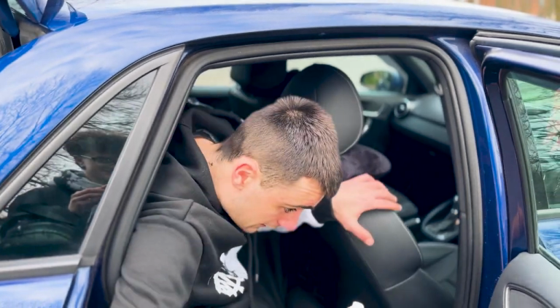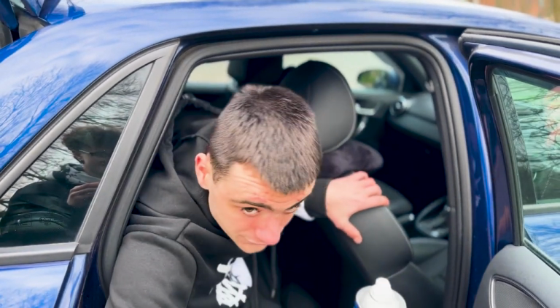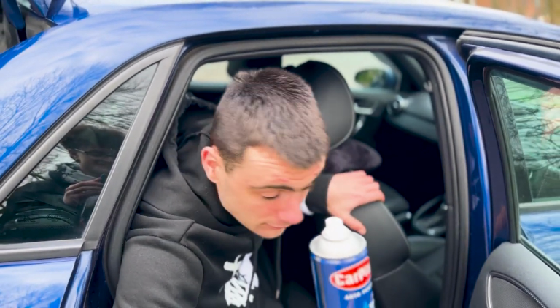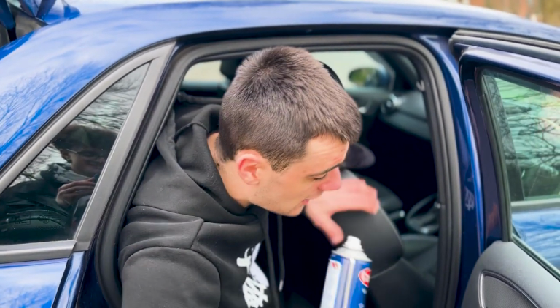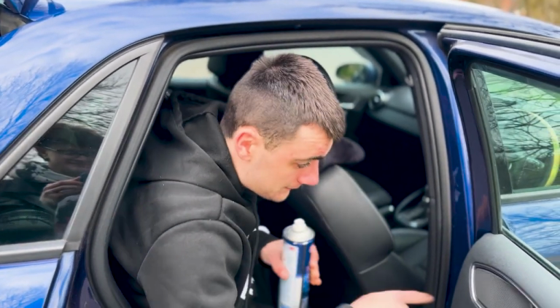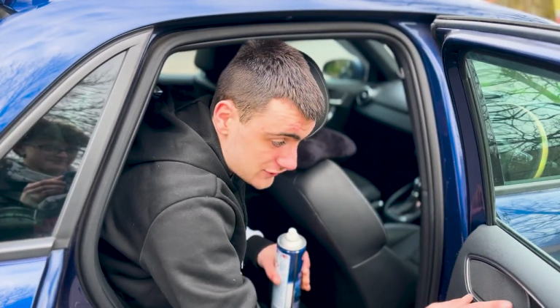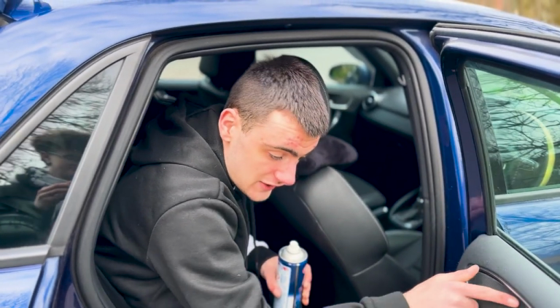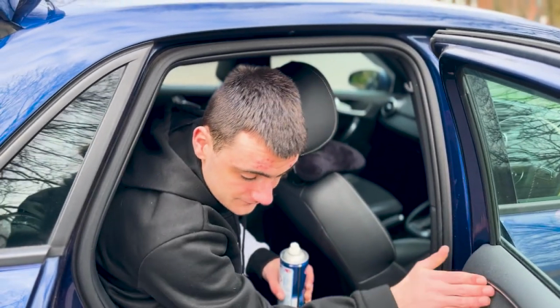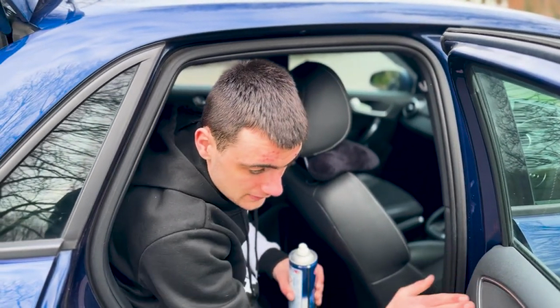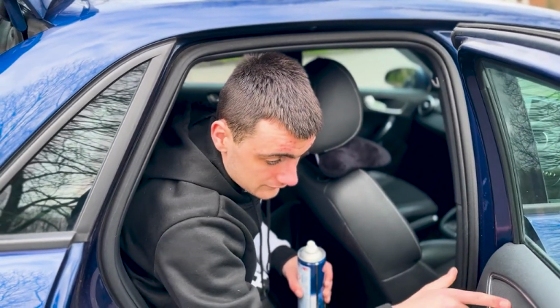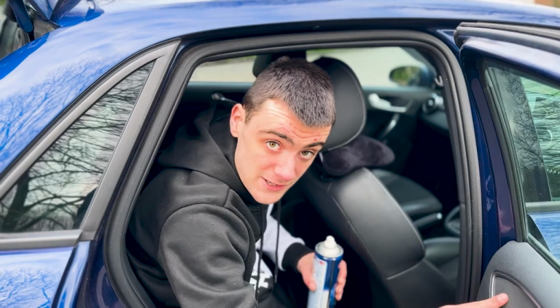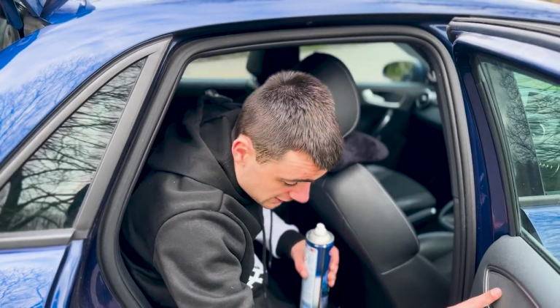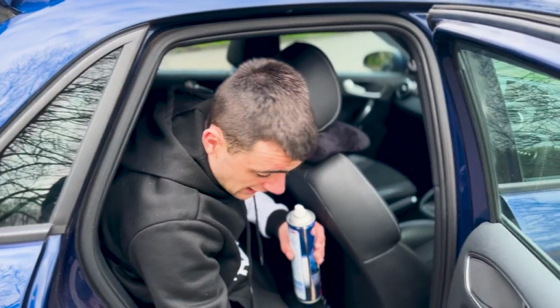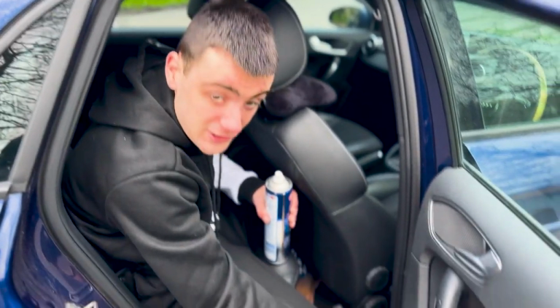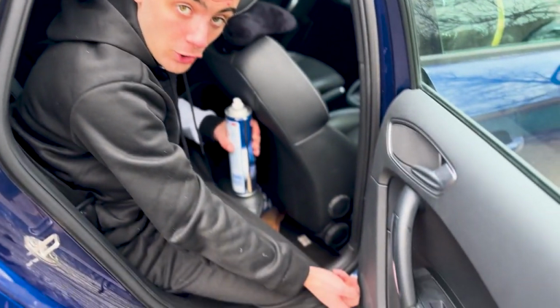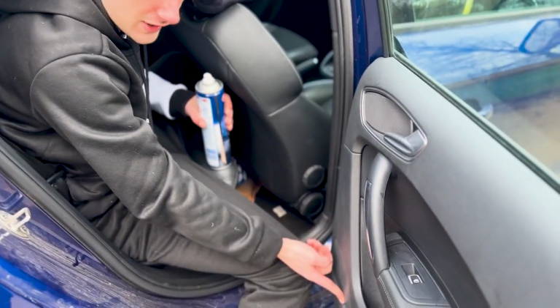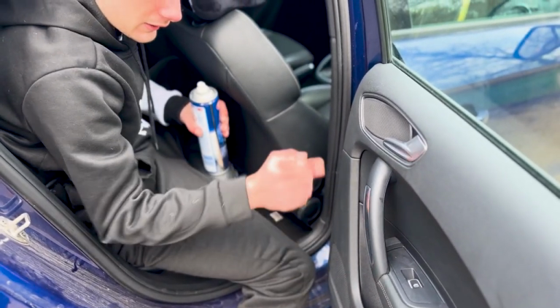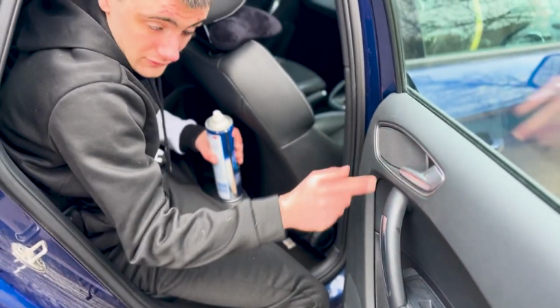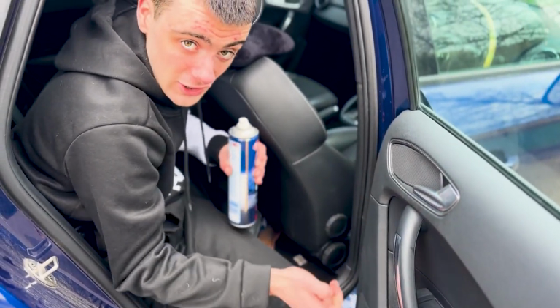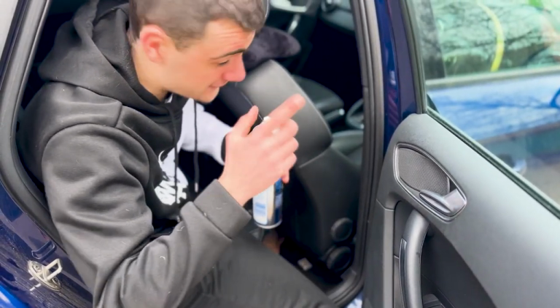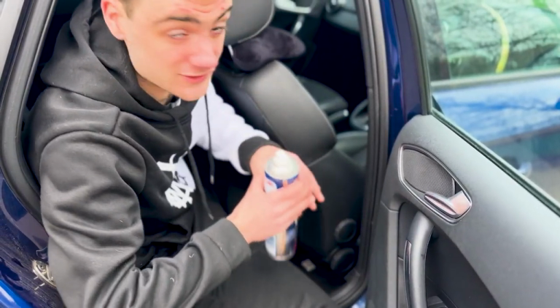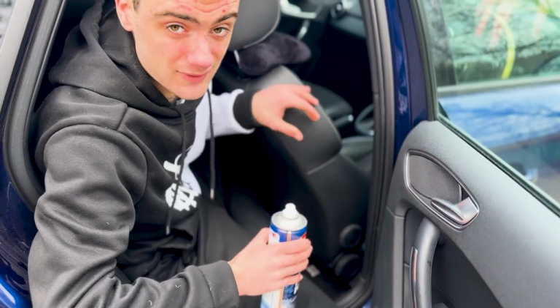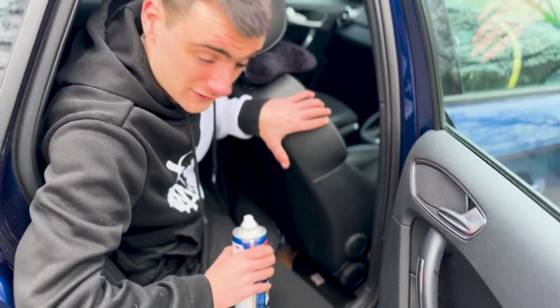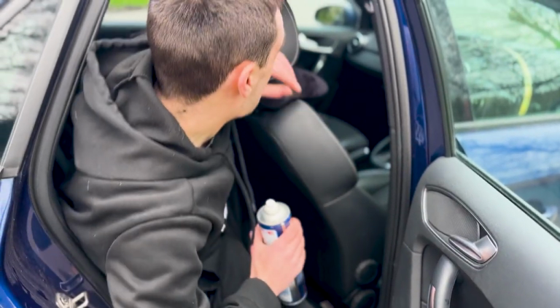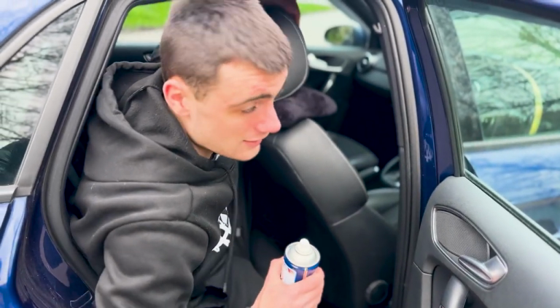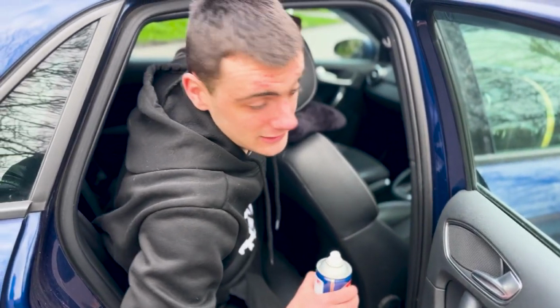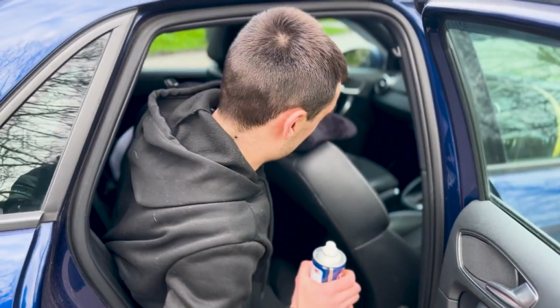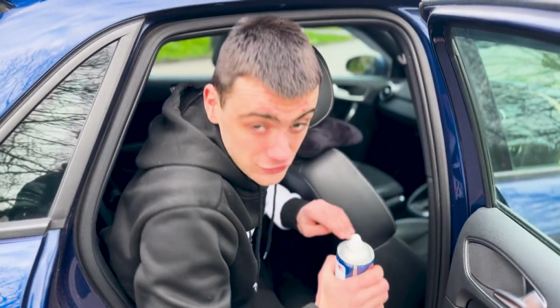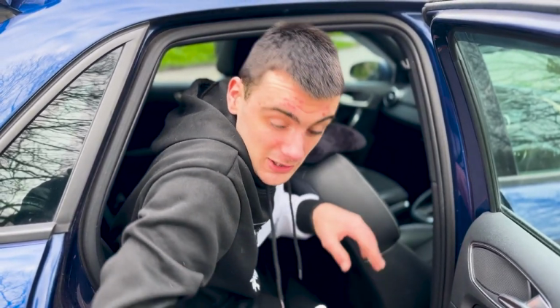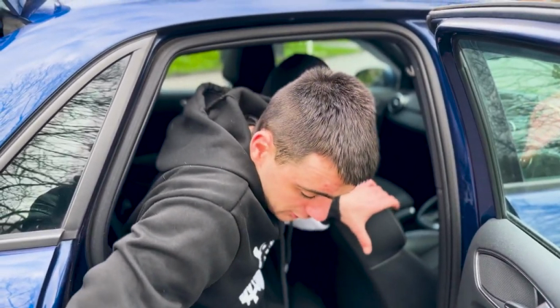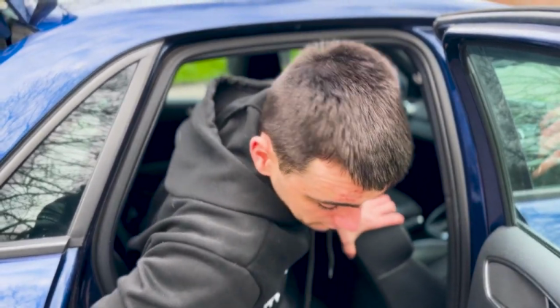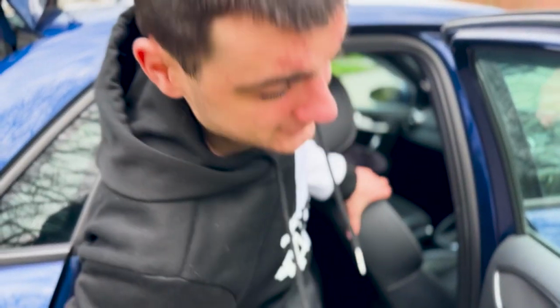A fun fact about this car: if you've seen these here, there are speakers here and speakers at the bottom. This car has got eight speakers in it. For a little car that's really good, and I do like to blast music quite loud.